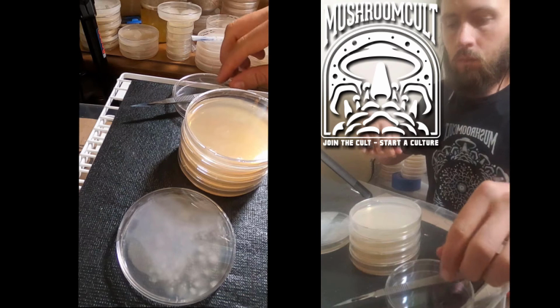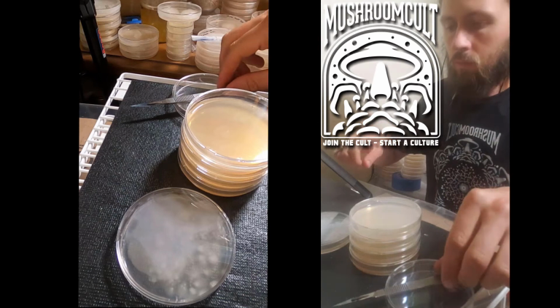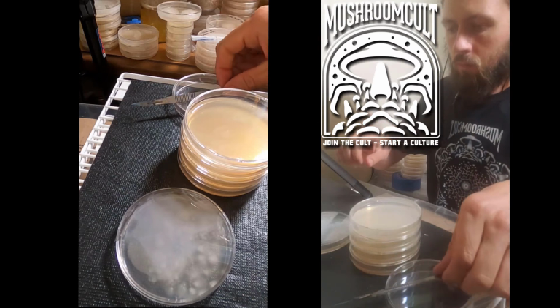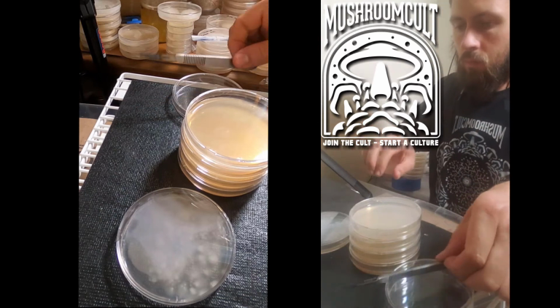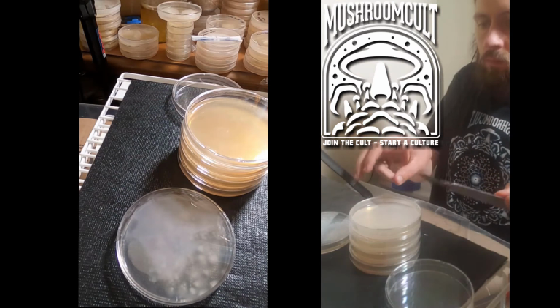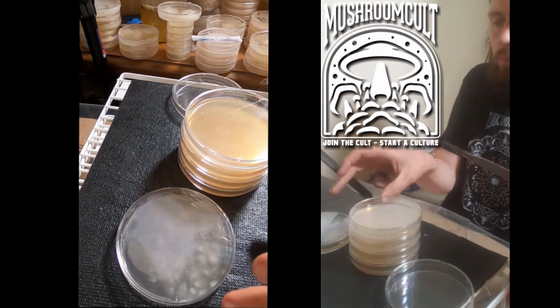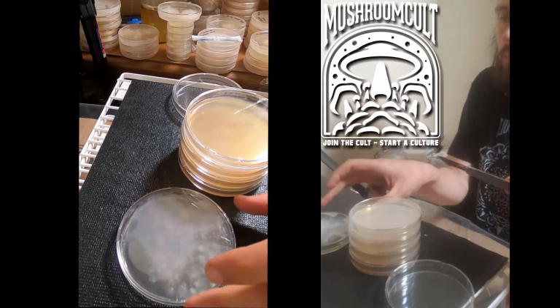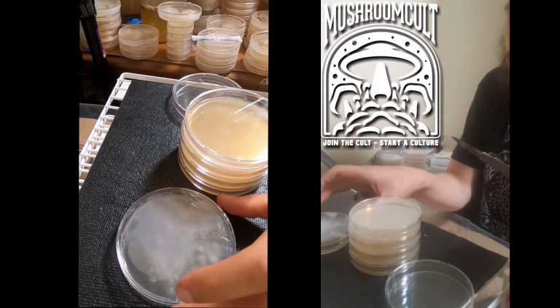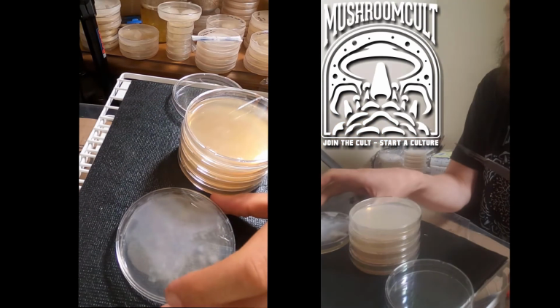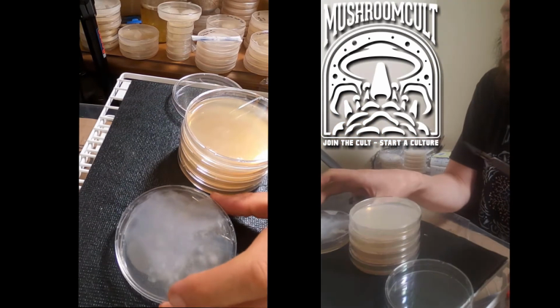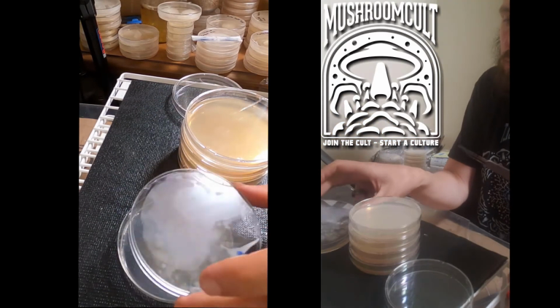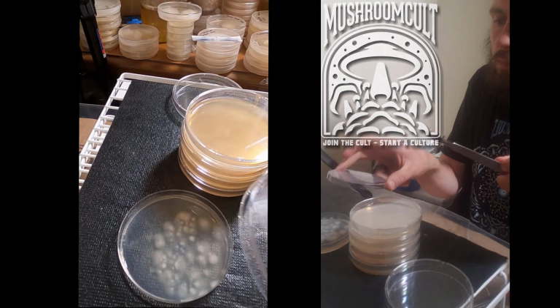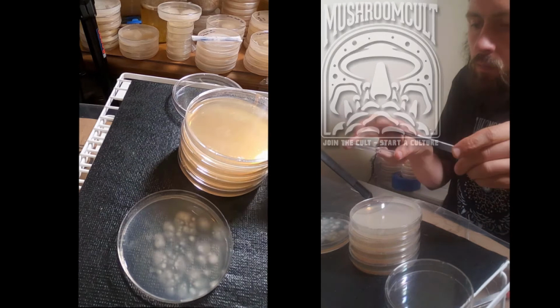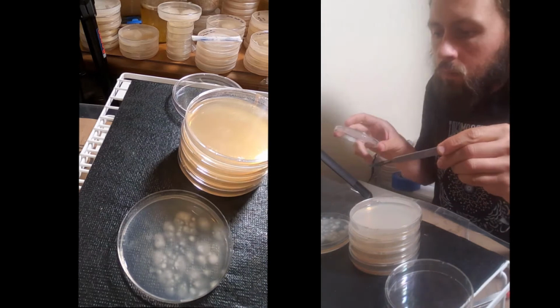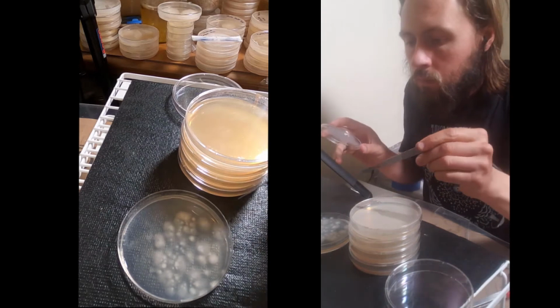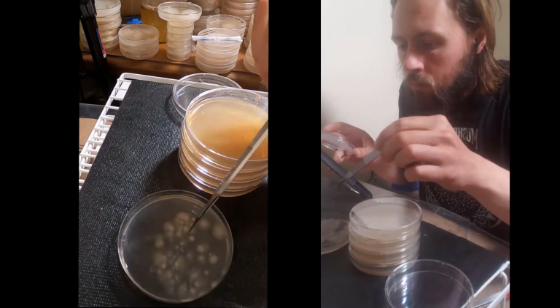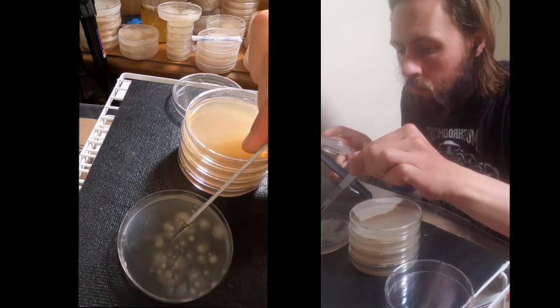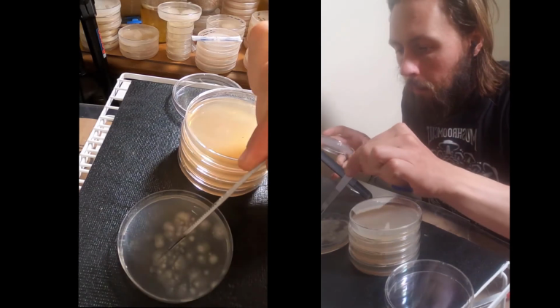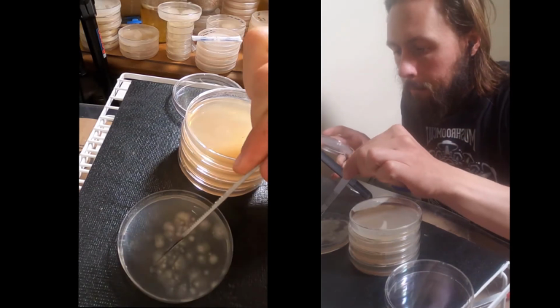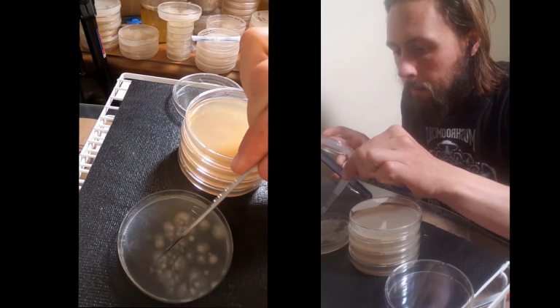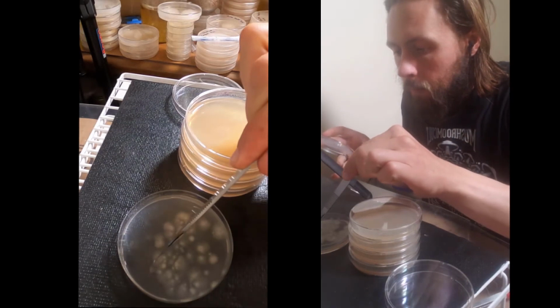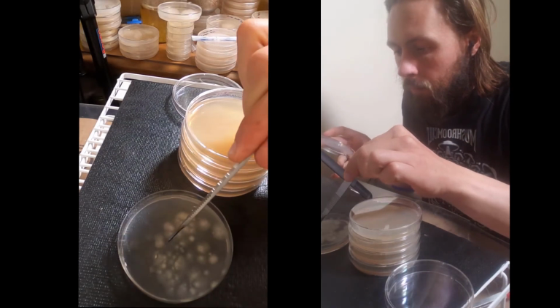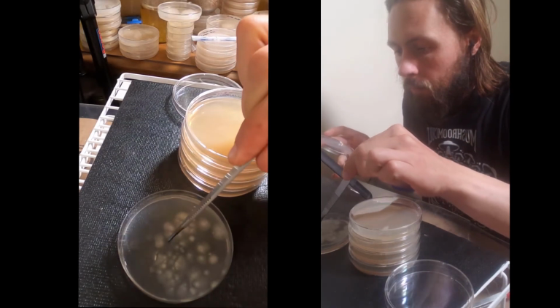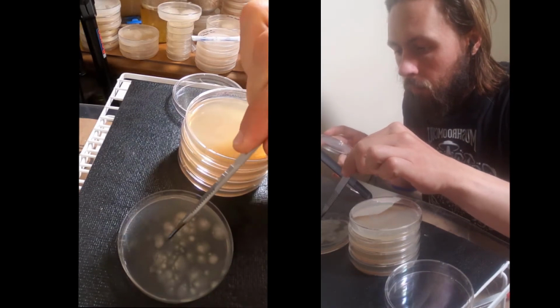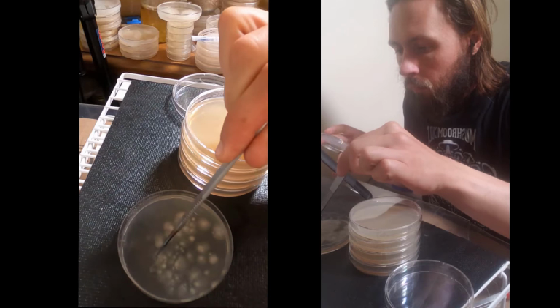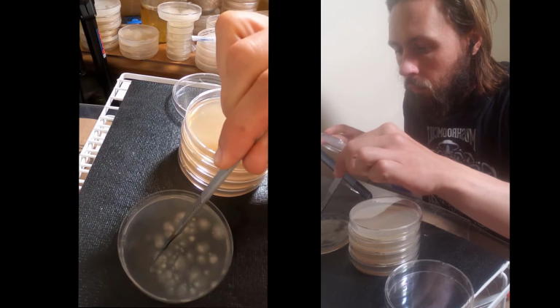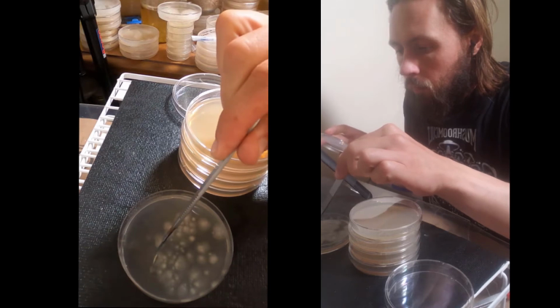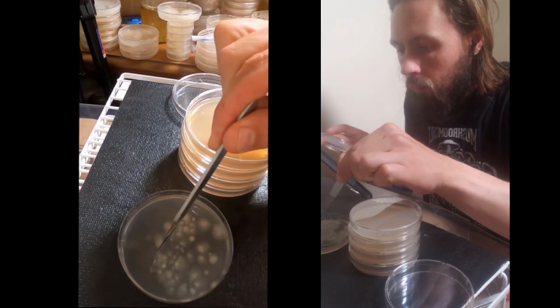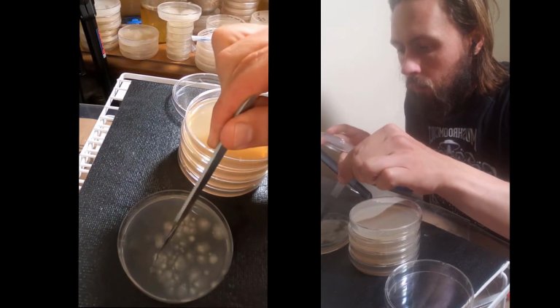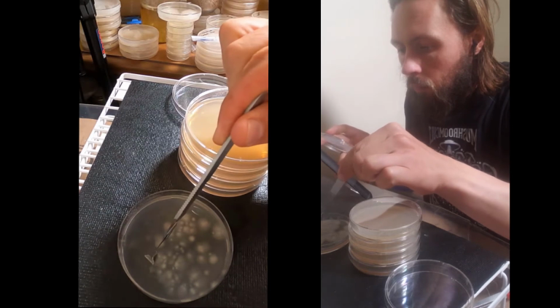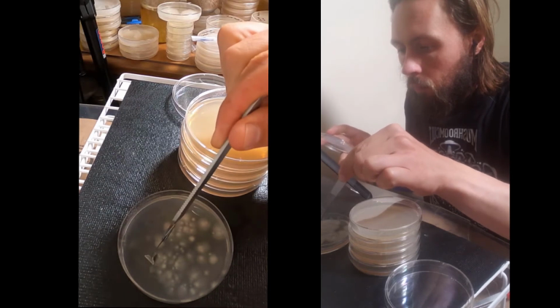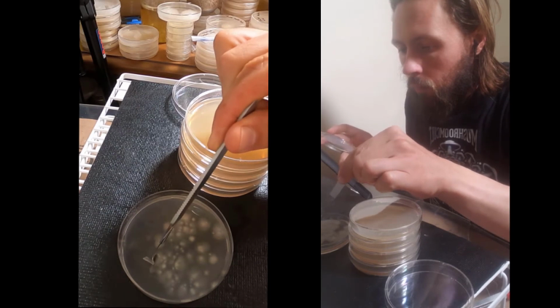Welcome to the Mushroom Cult. Today we have an eight-day-old spore inoculation and we are going to remove different sectors on specific colonies and put them on new plates in order to isolate a single strain.